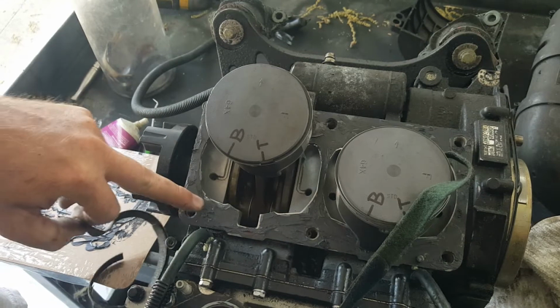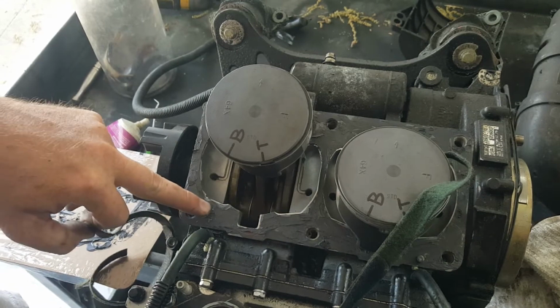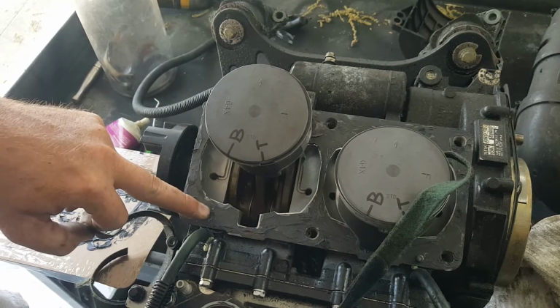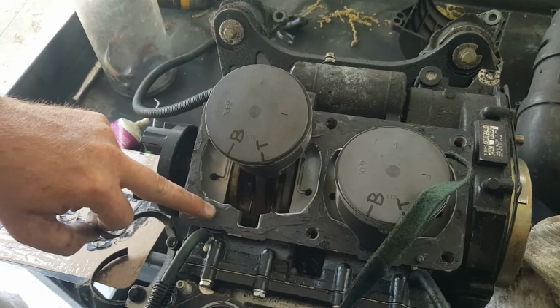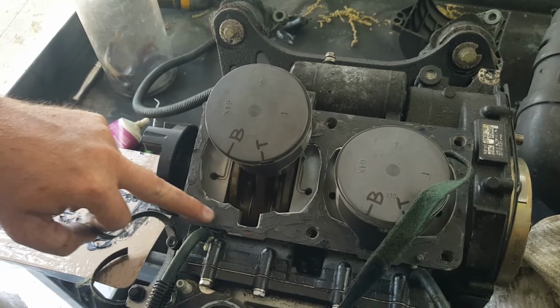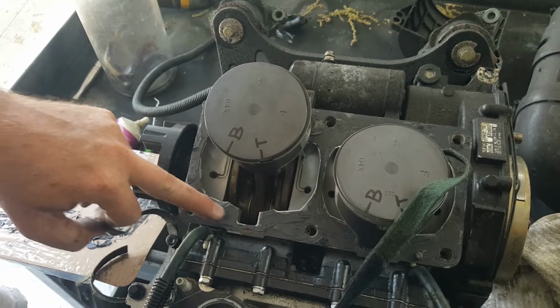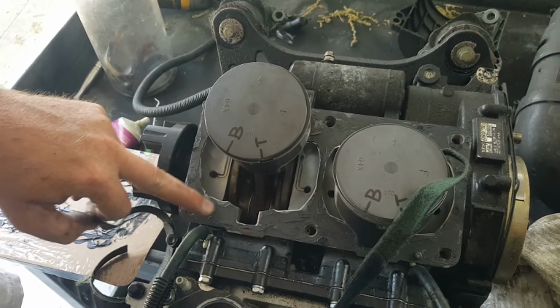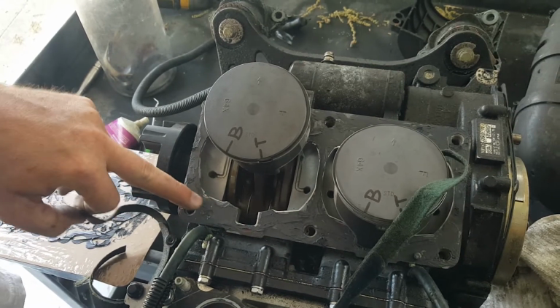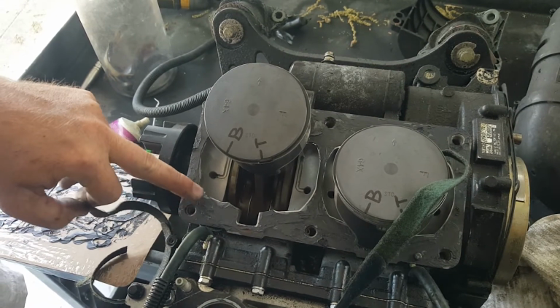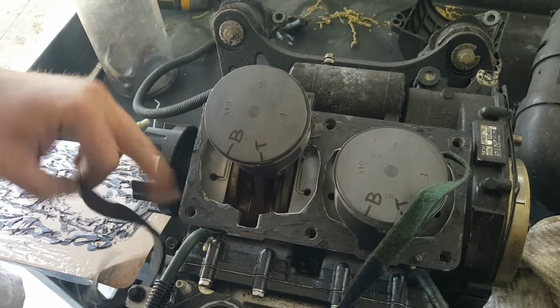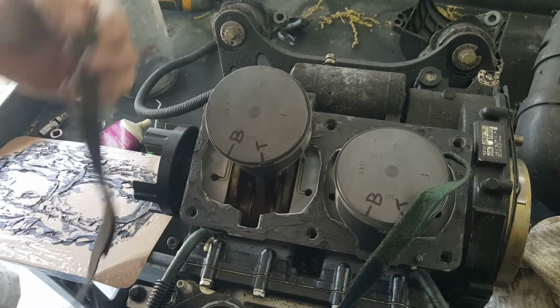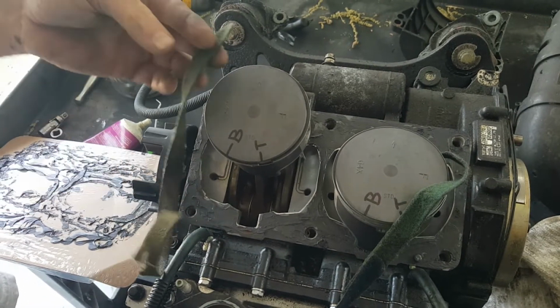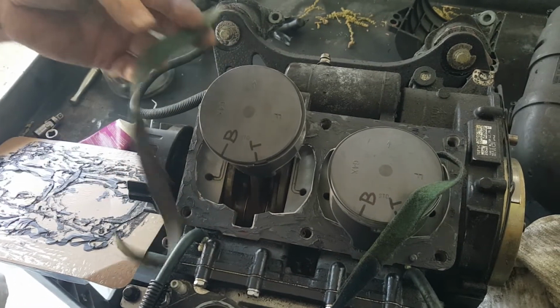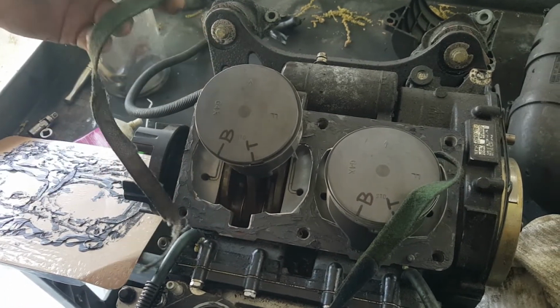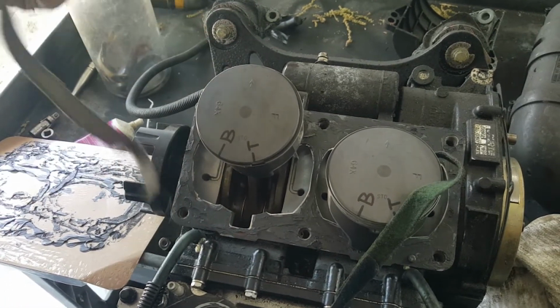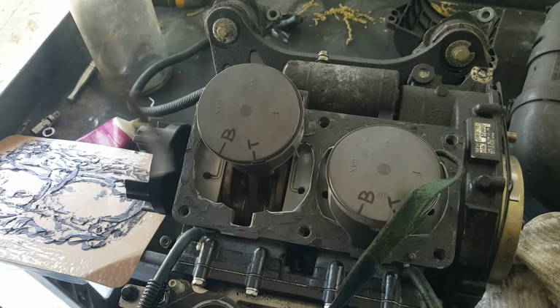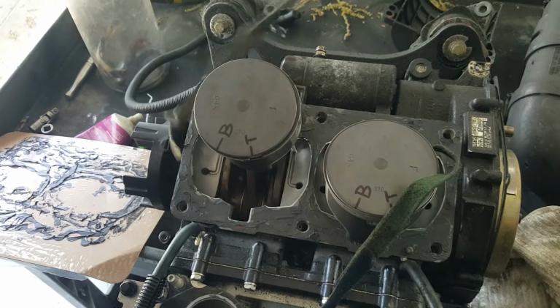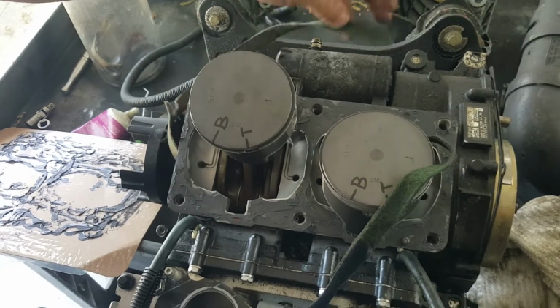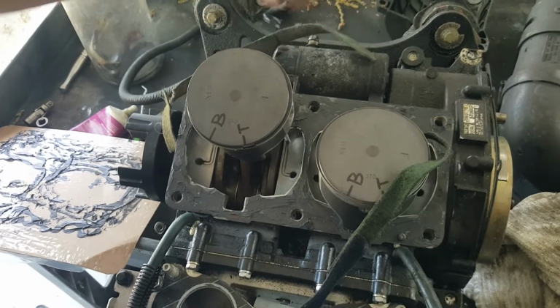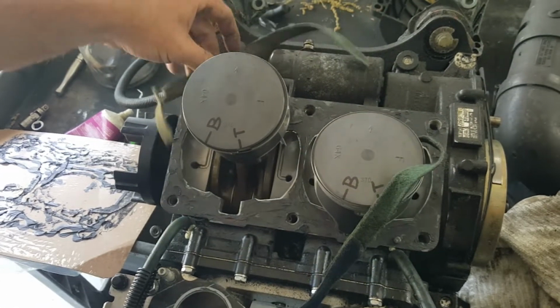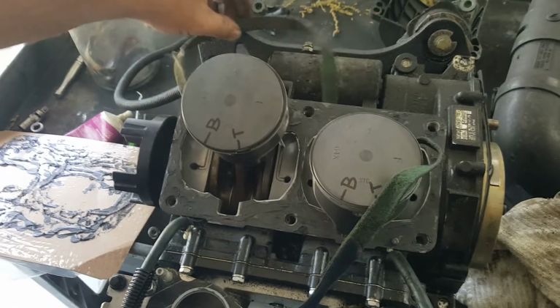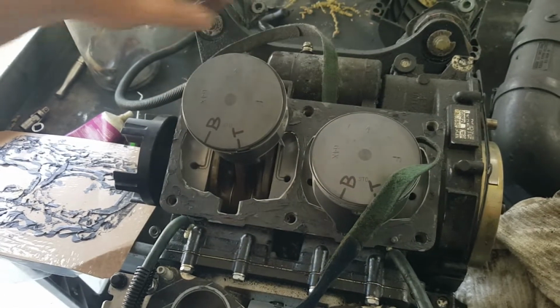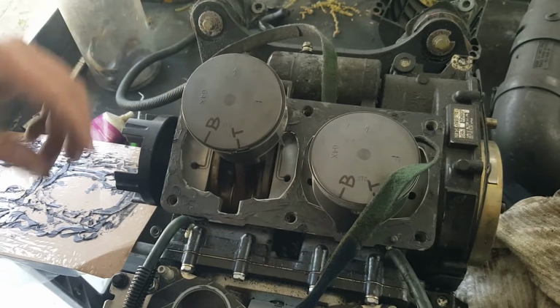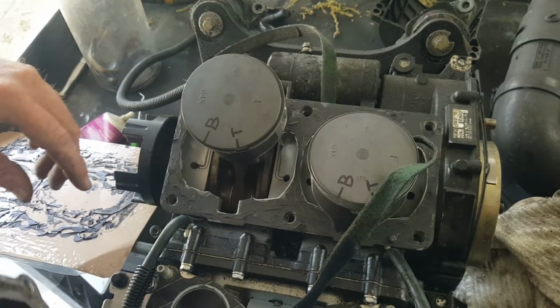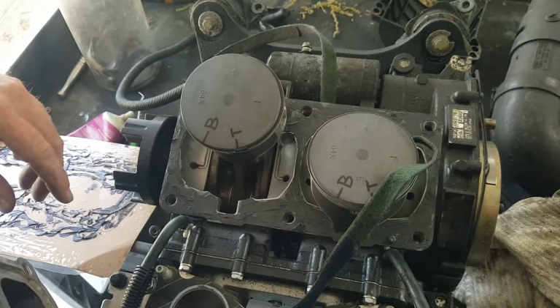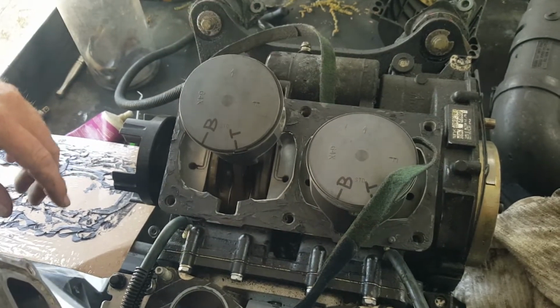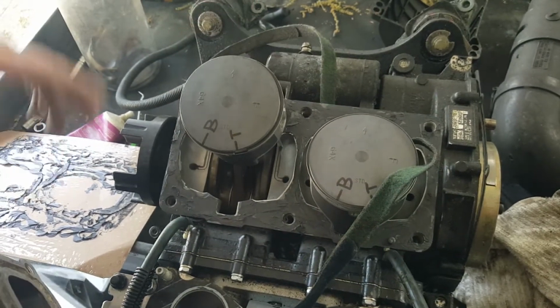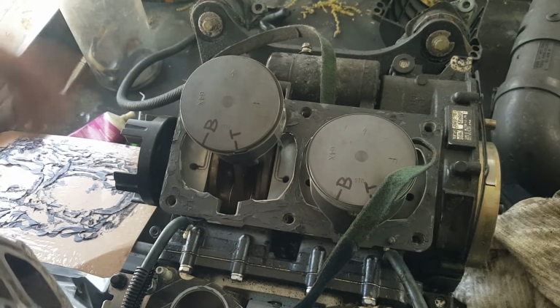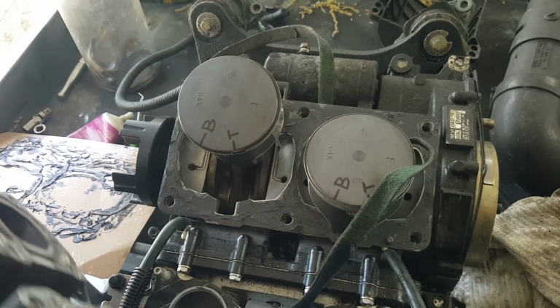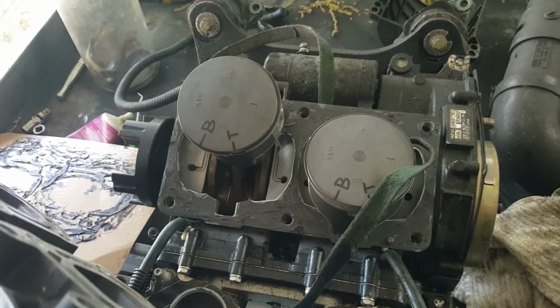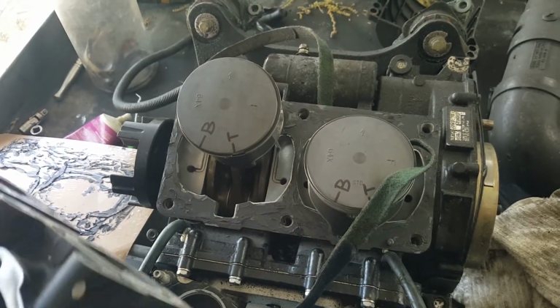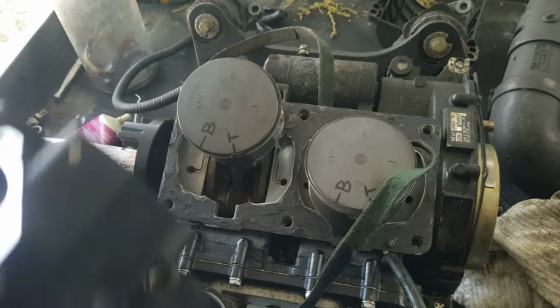And don't forget your gasket — put plenty of sealer on that. But it makes it a lot easier, especially if you're doing a three-cylinder Kawasaki or something like that. It will save you a lot of time.